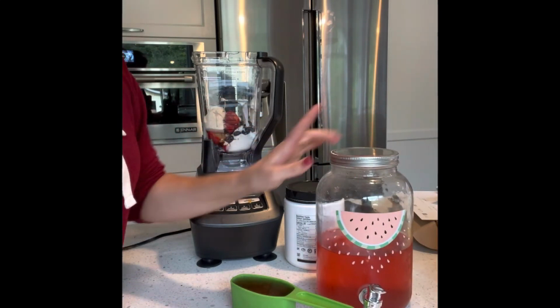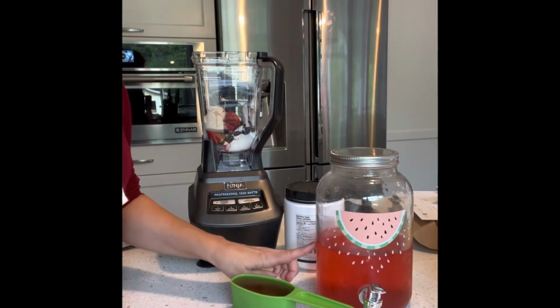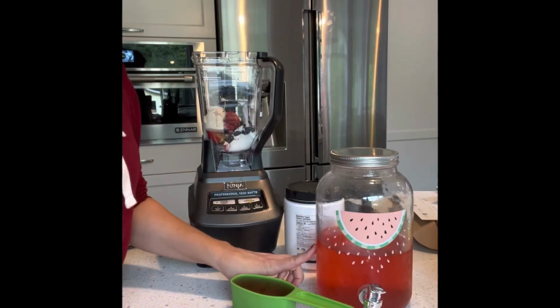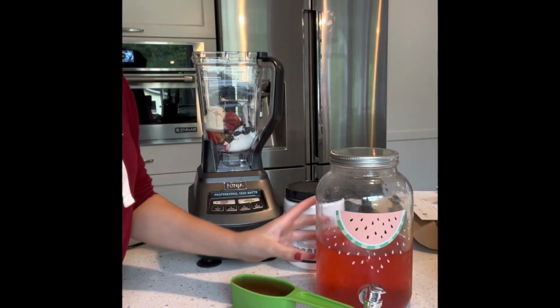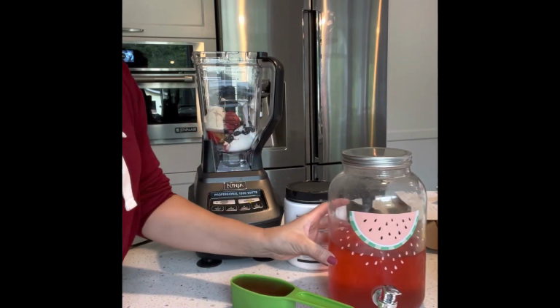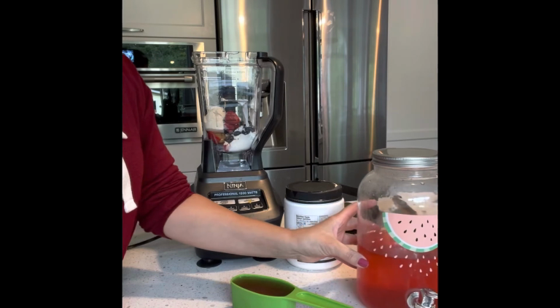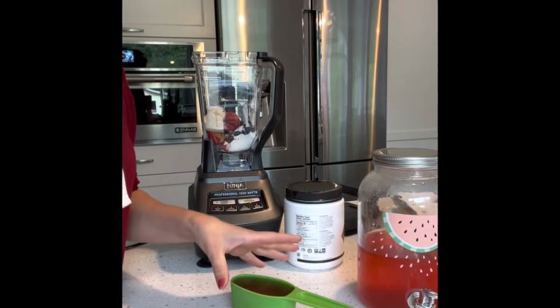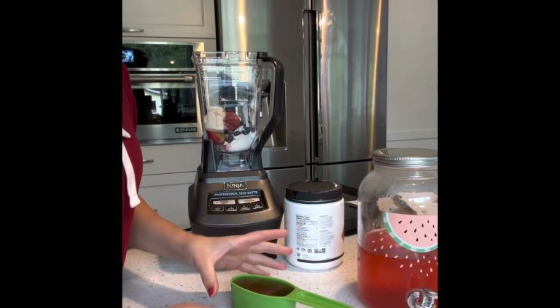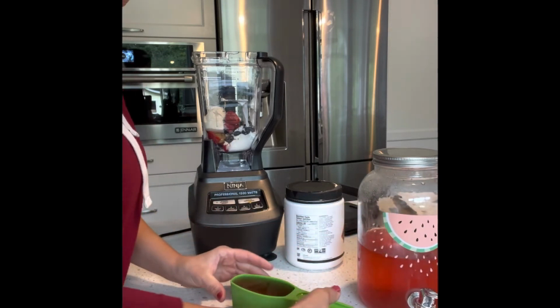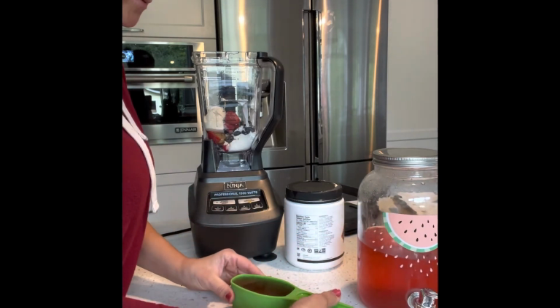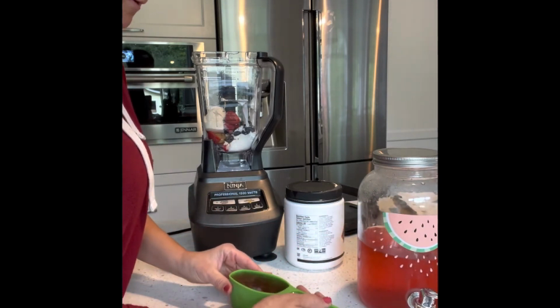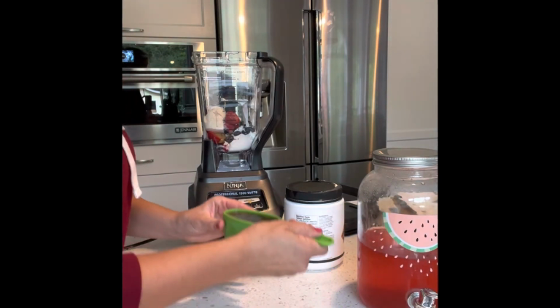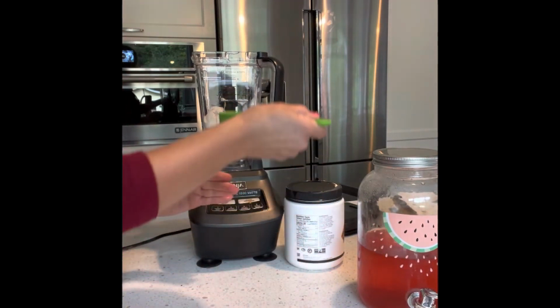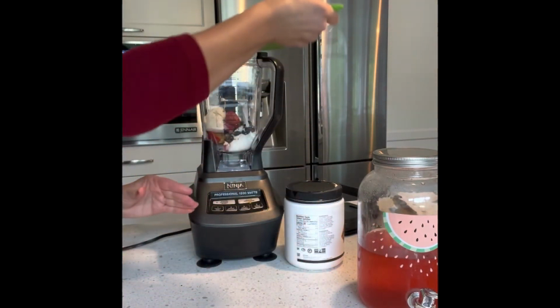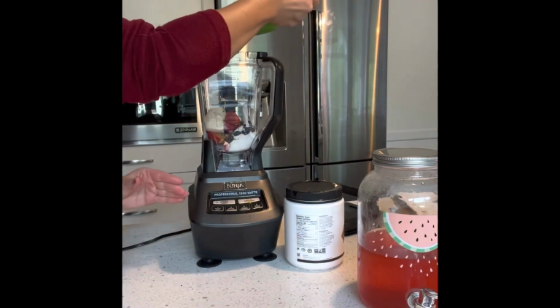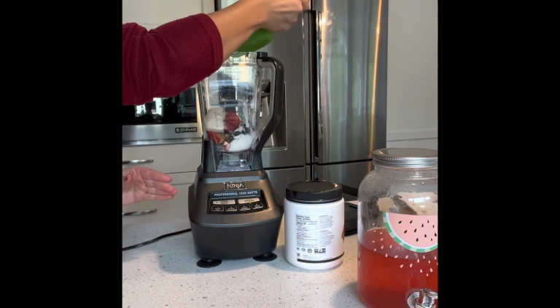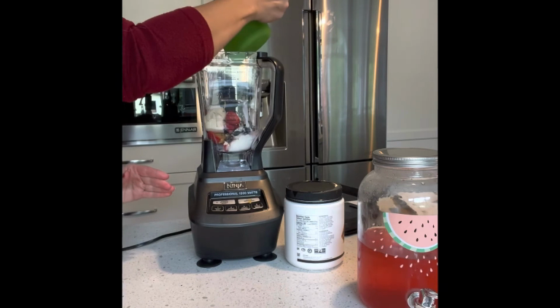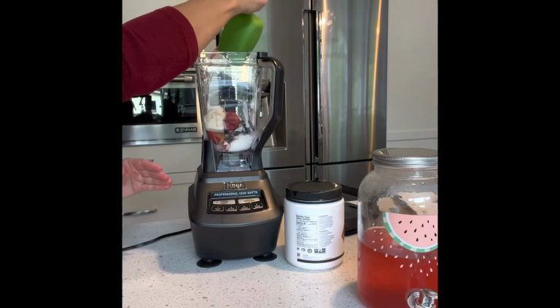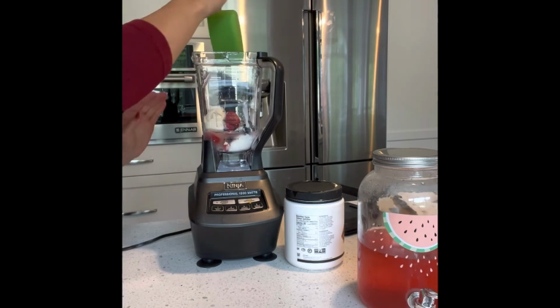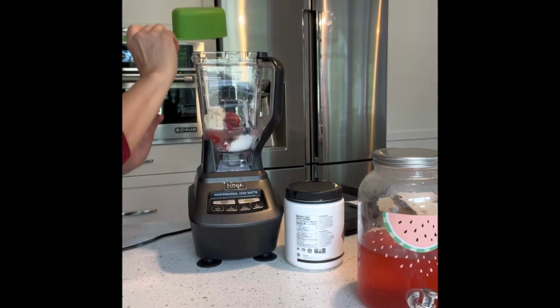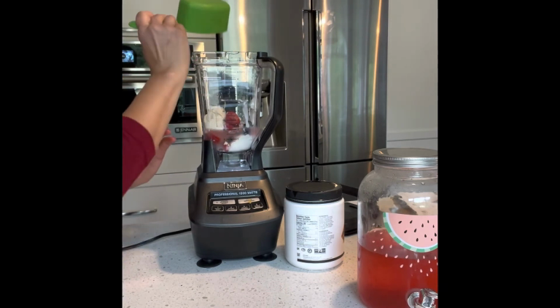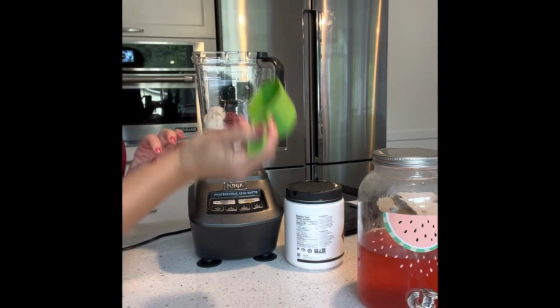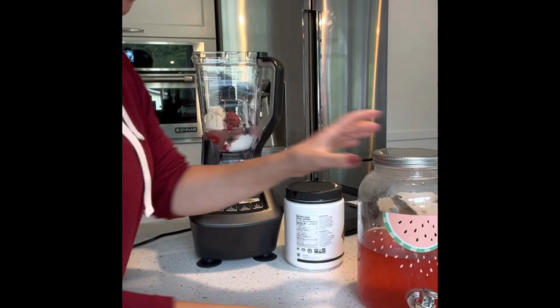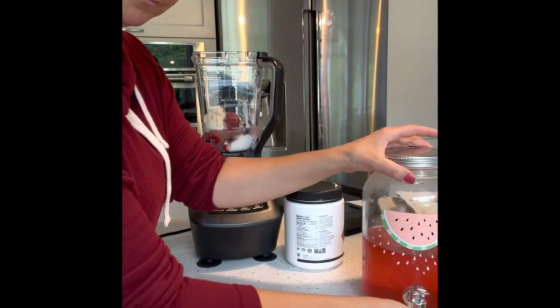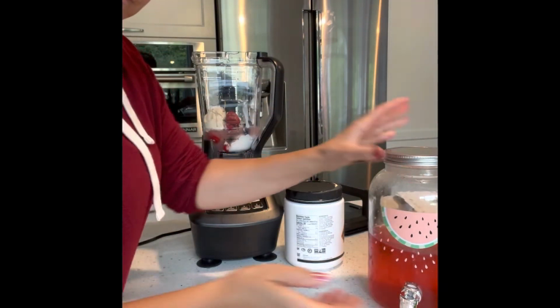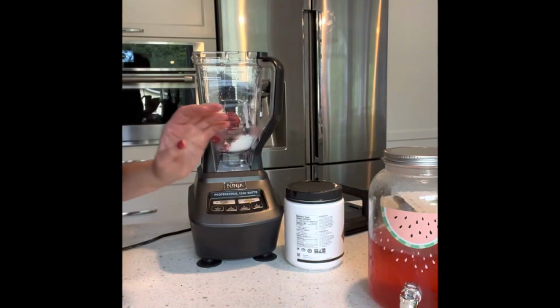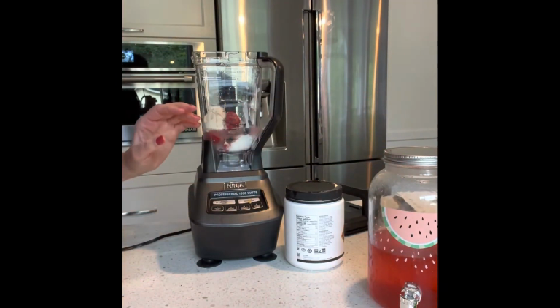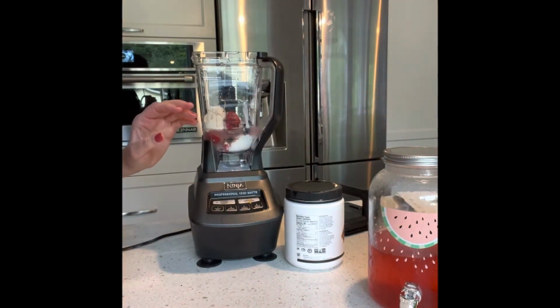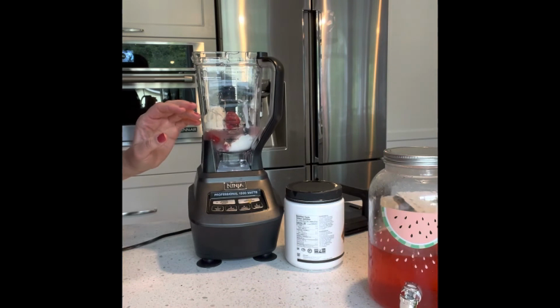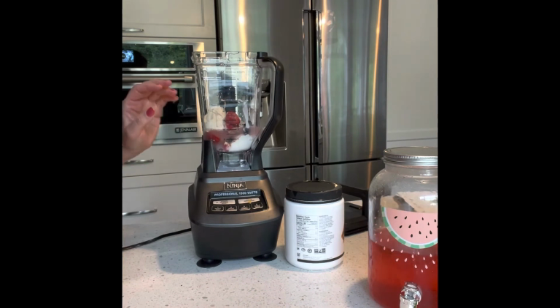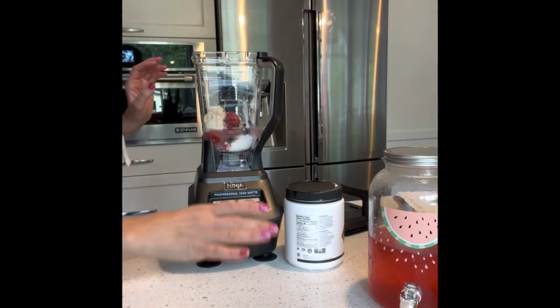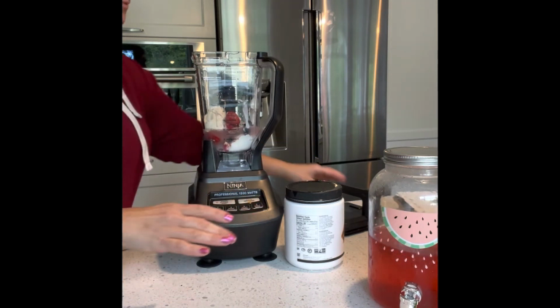I made a batch of pink lemonade tea and actually infused it with berries, so this is what I'm gonna use for my berry smoothie. It's one to two cups depending on how thick you want it.